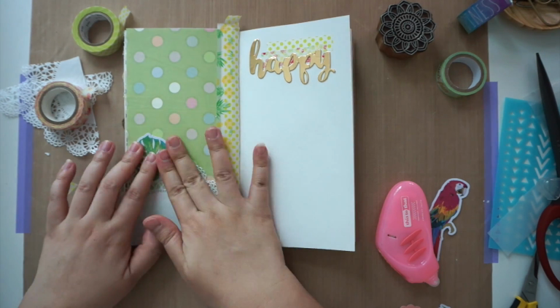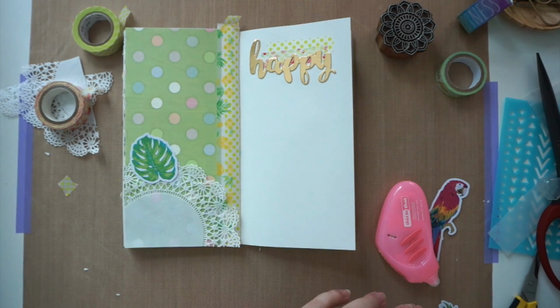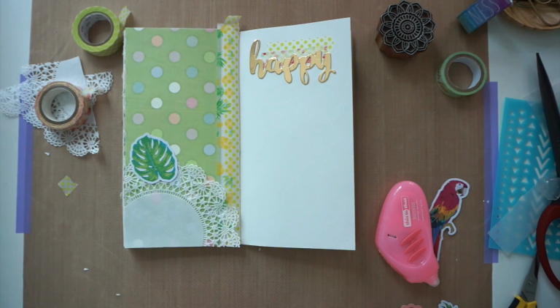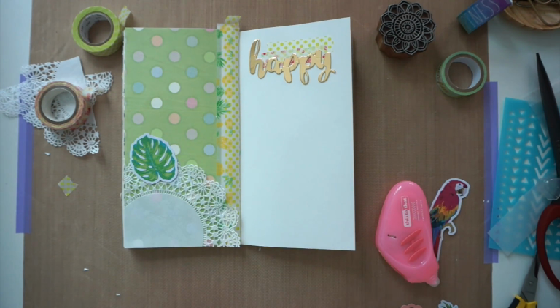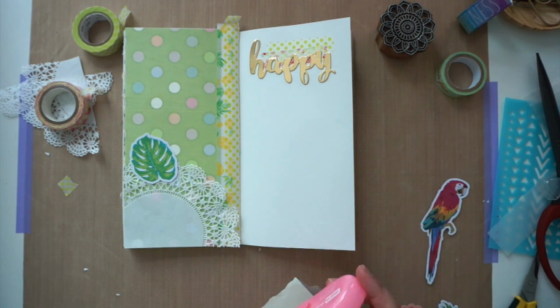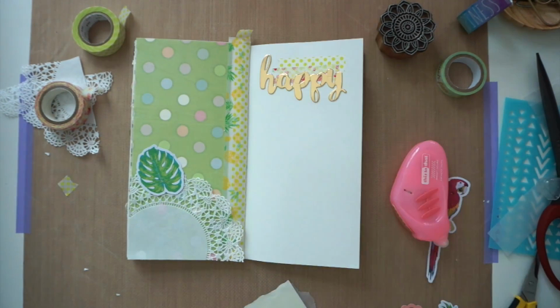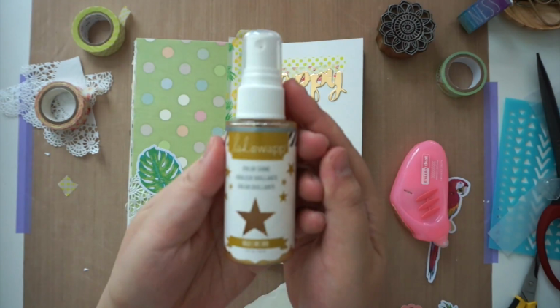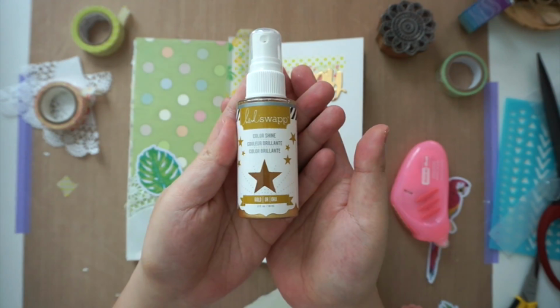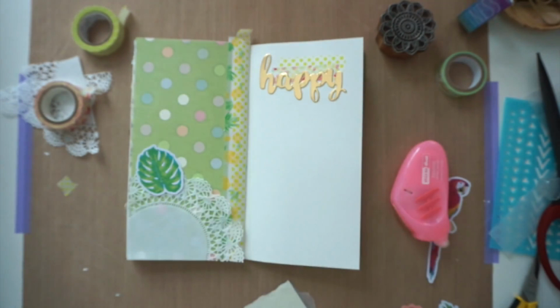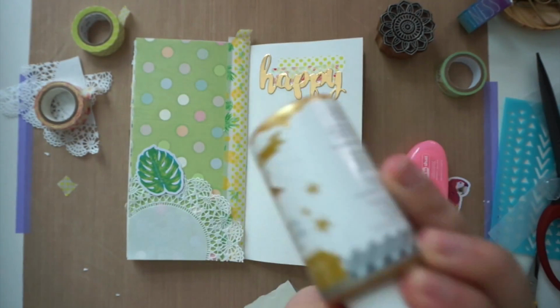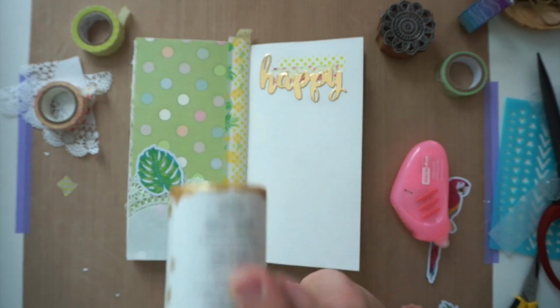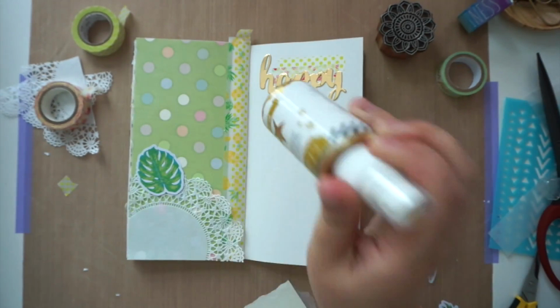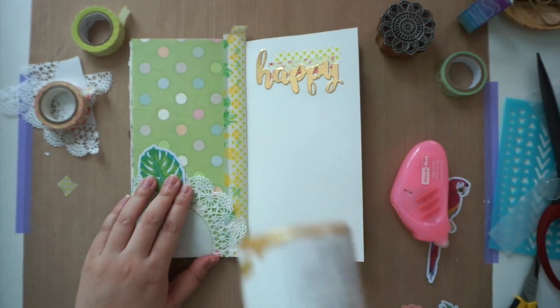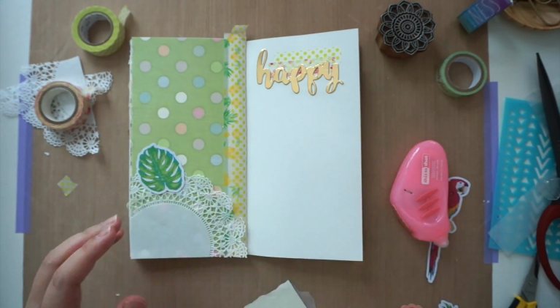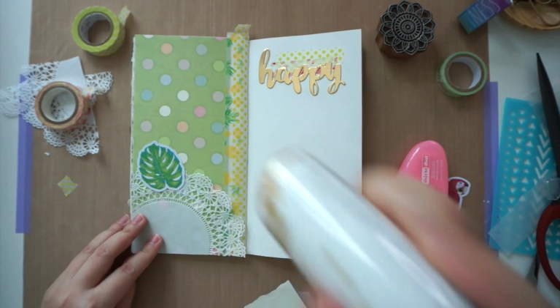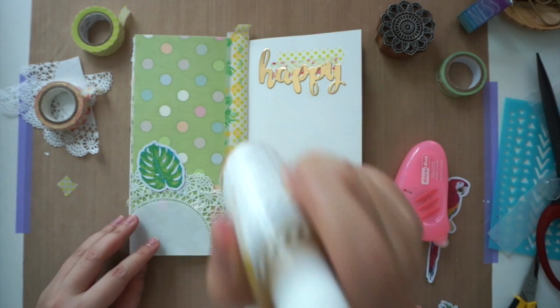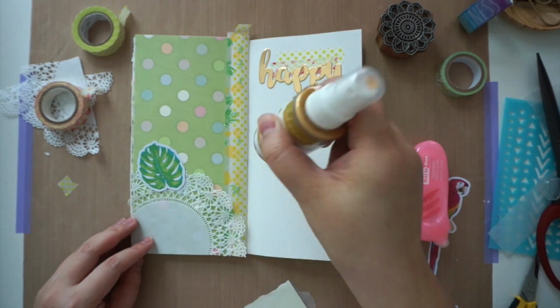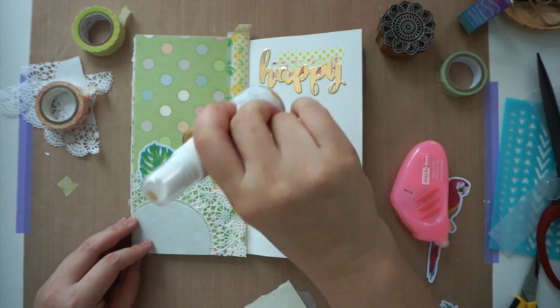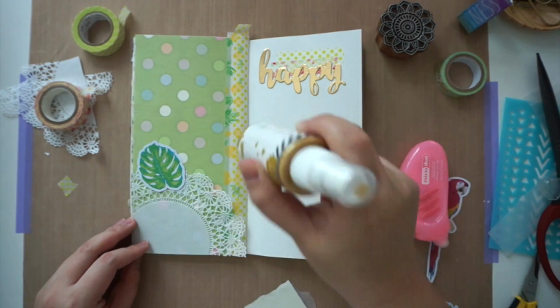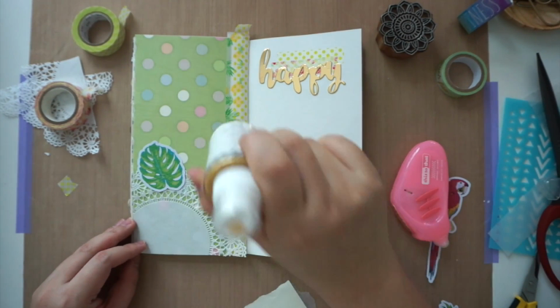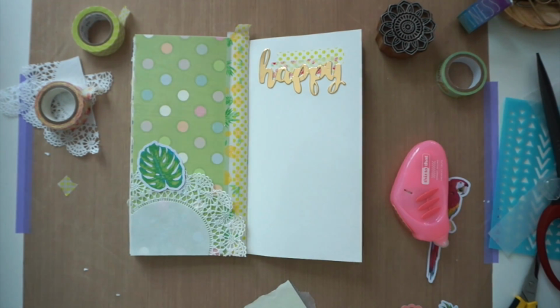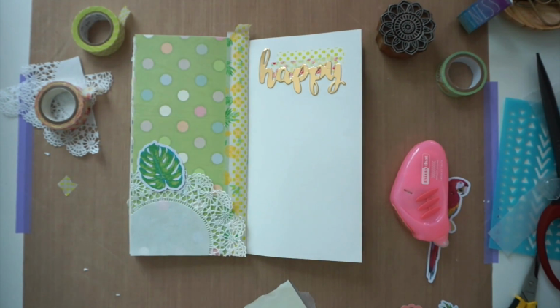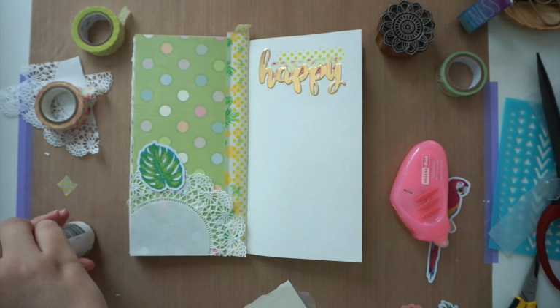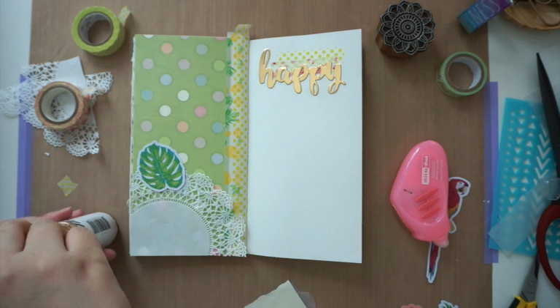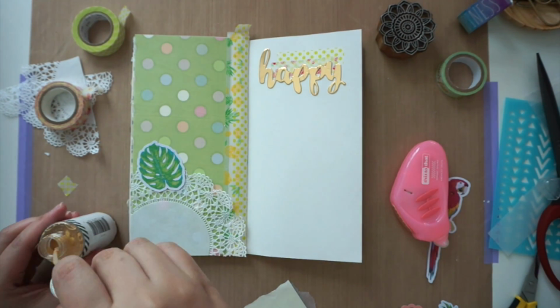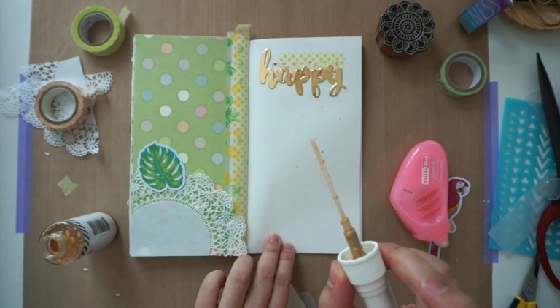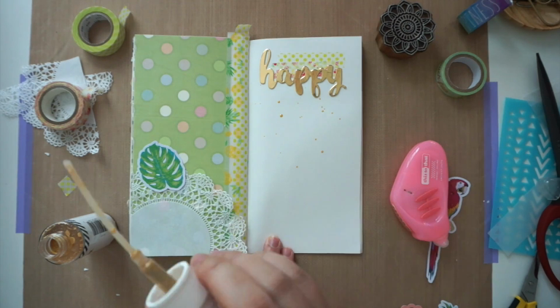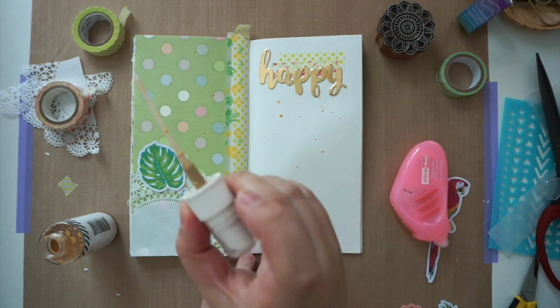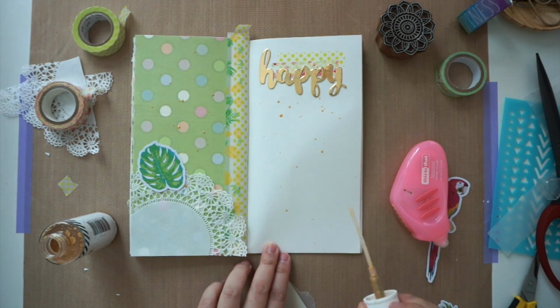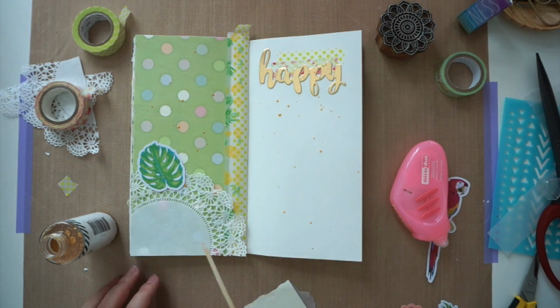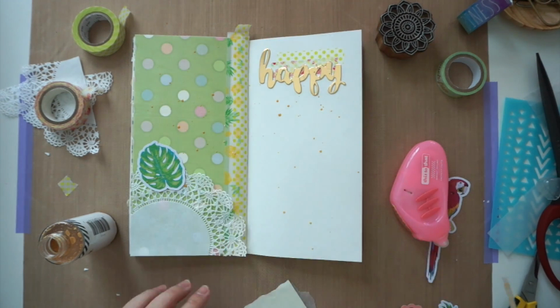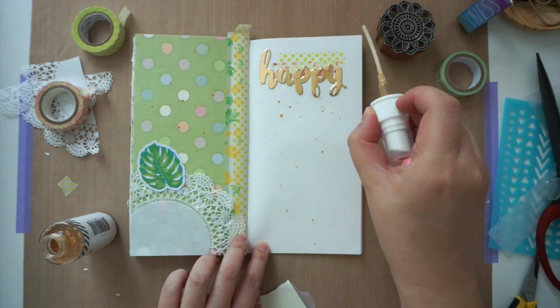I also added some Heidi Swapp color shine in gold and sort of sprinkled some gold here and there. I did let the pages dry before moving on to the next steps.